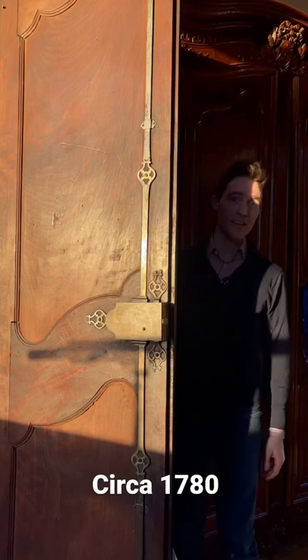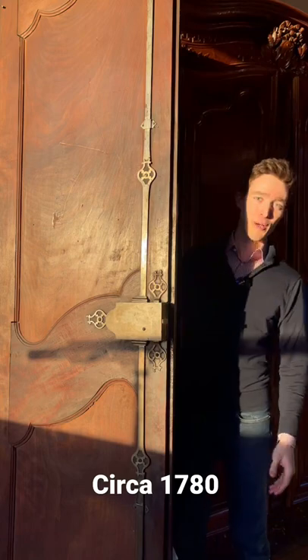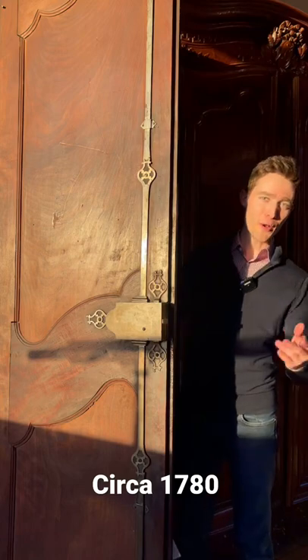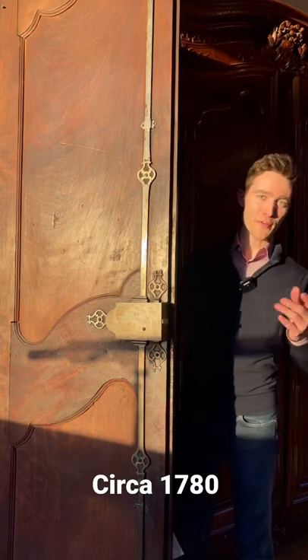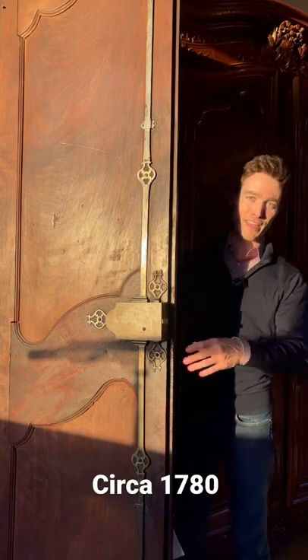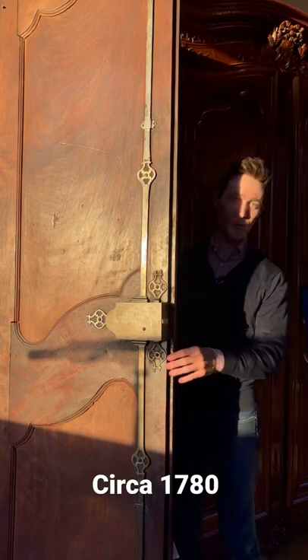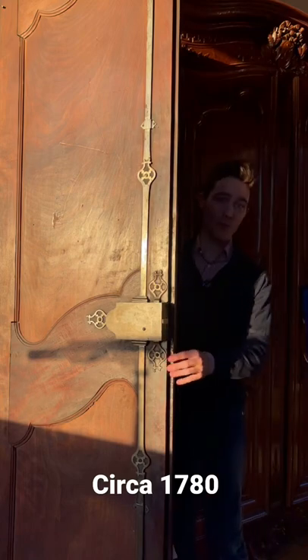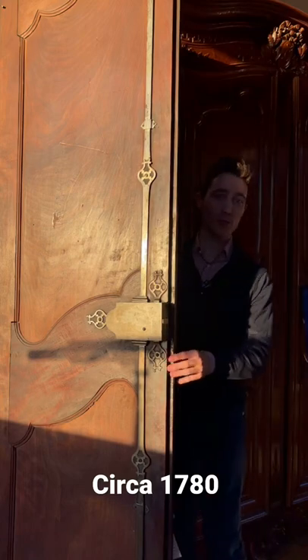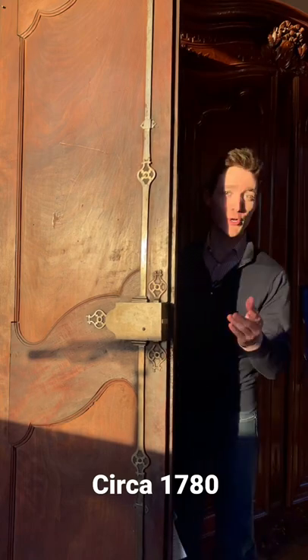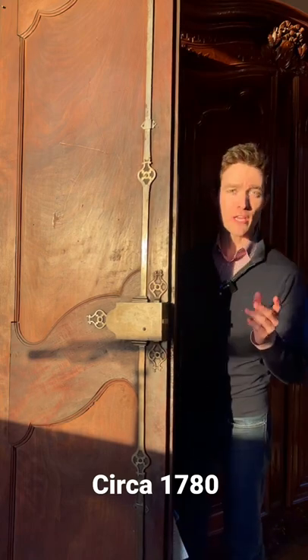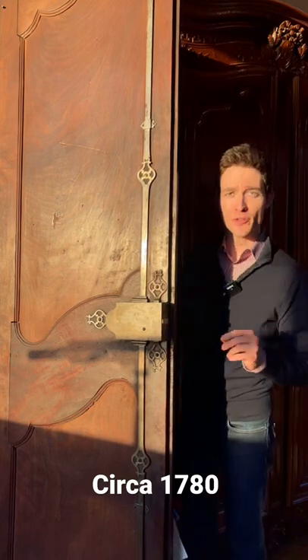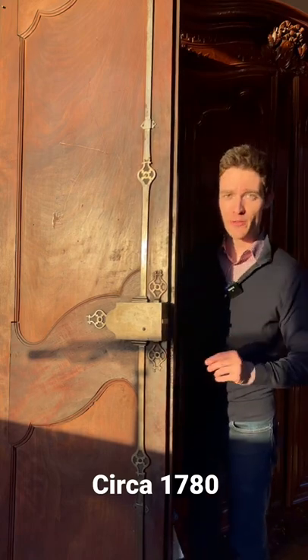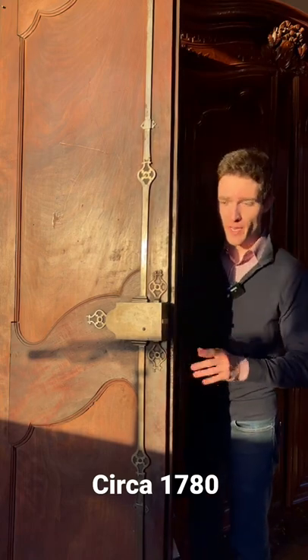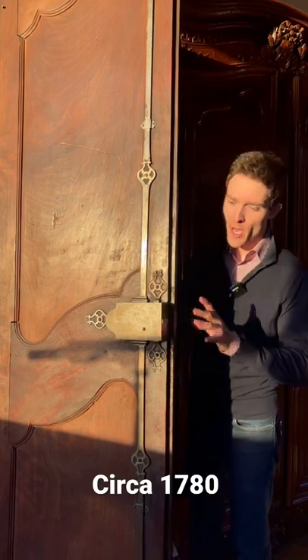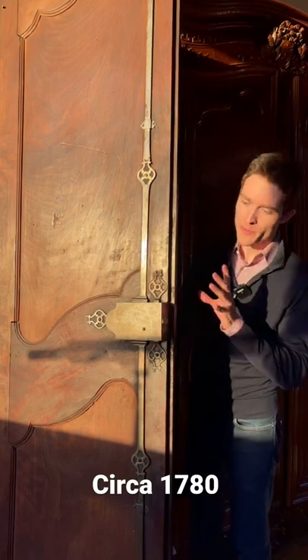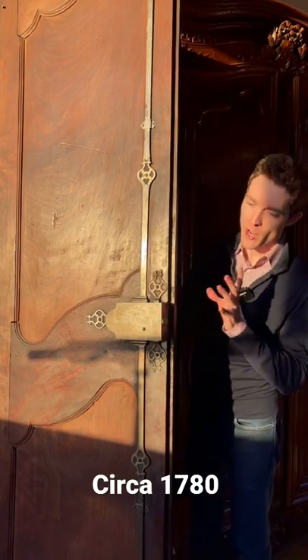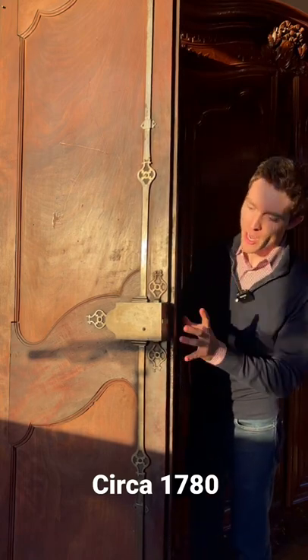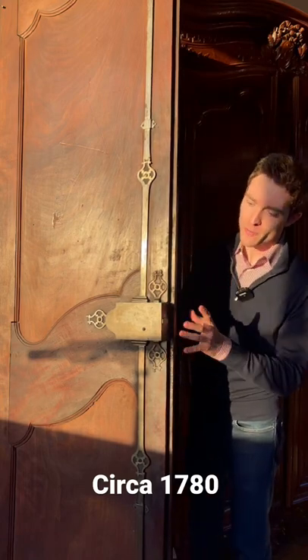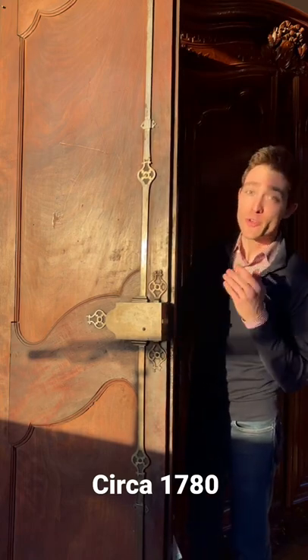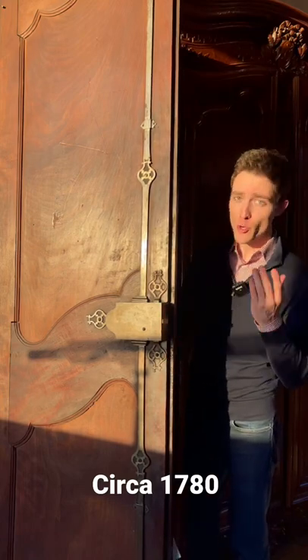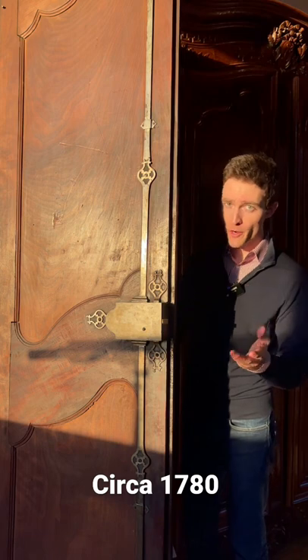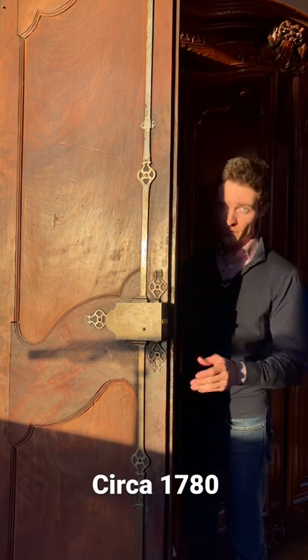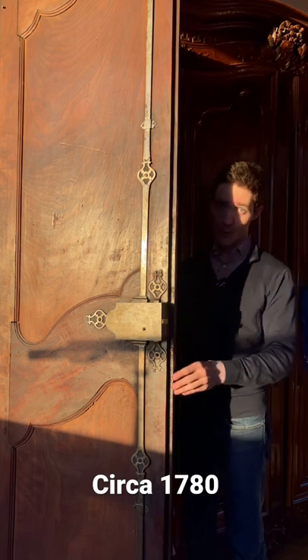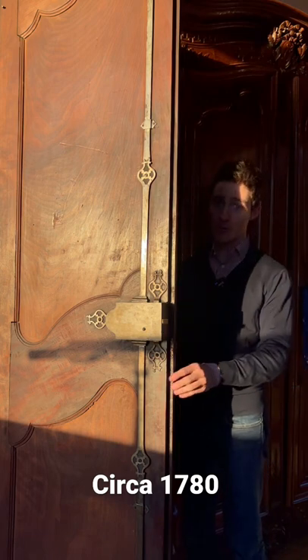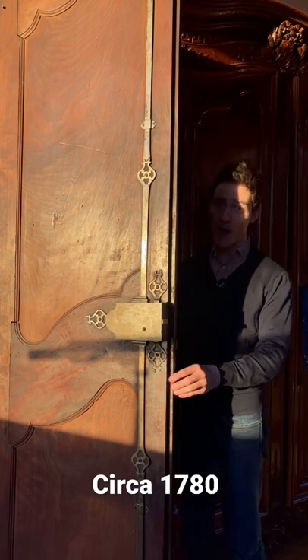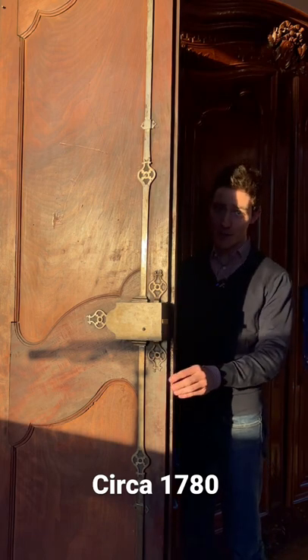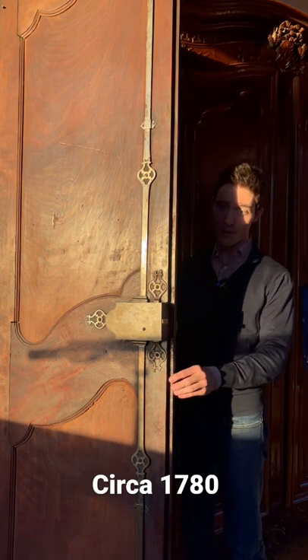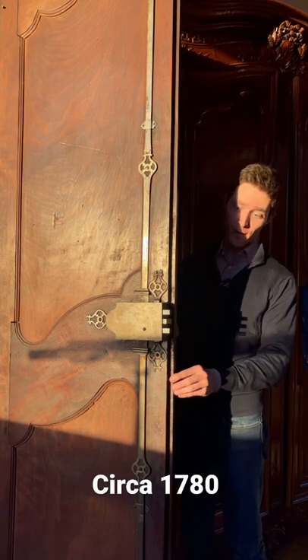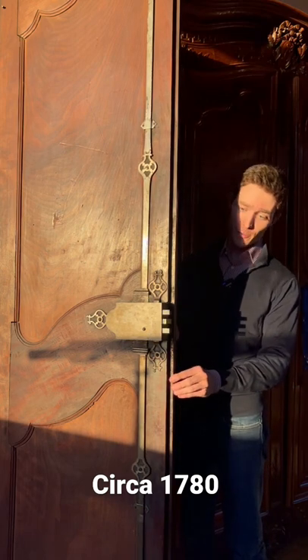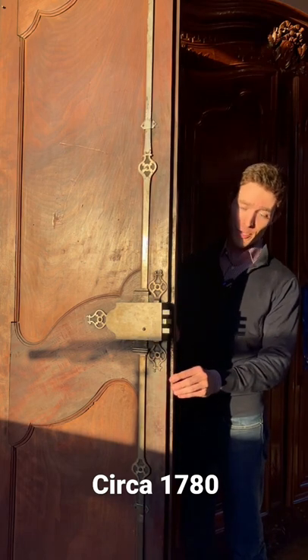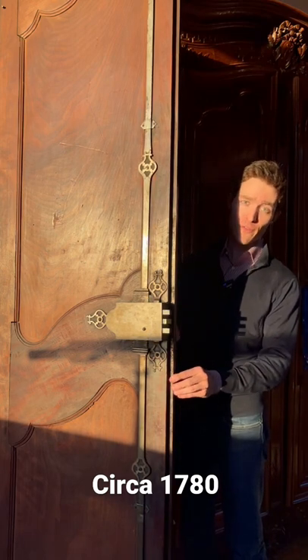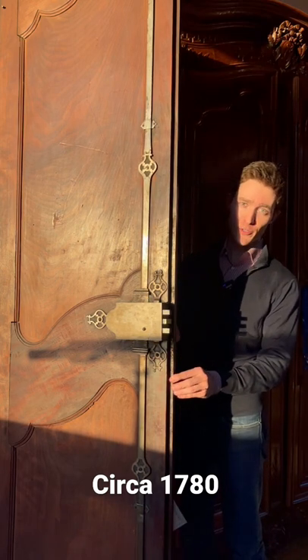Well, hello everybody. So we're just lurking in the shadows today with this awesome 240-year-old lock here, which still functions.